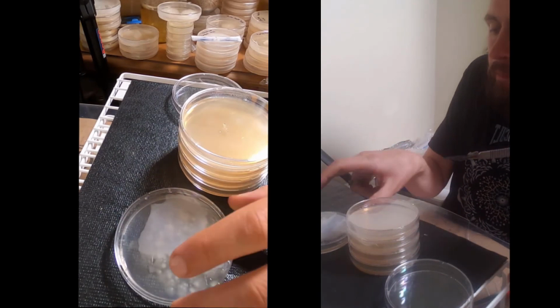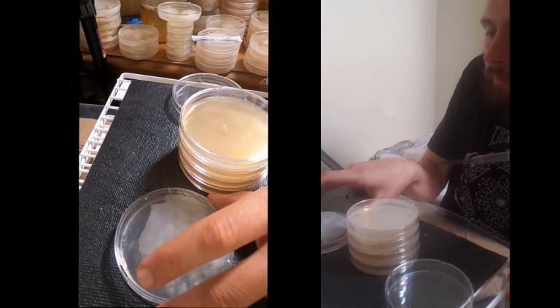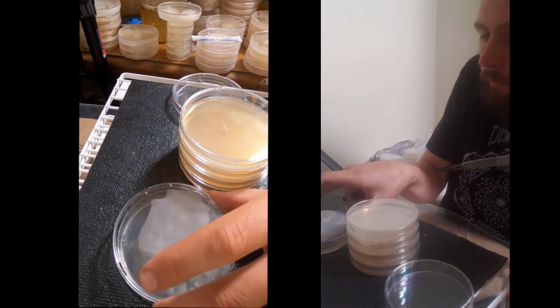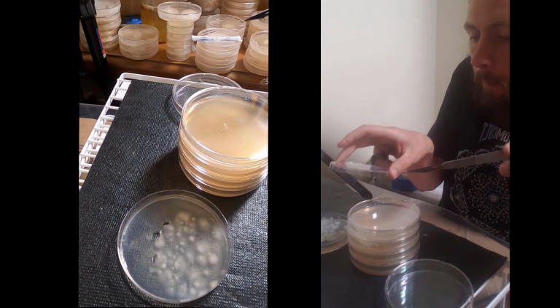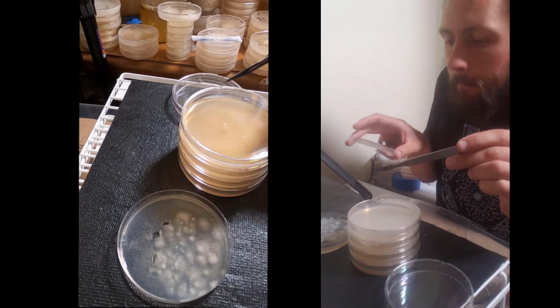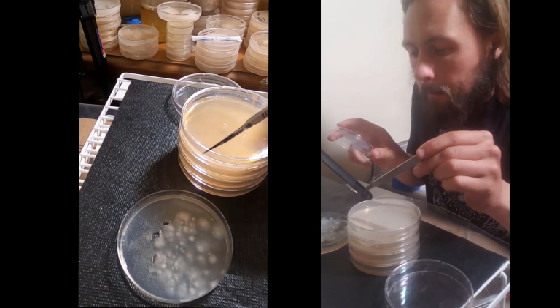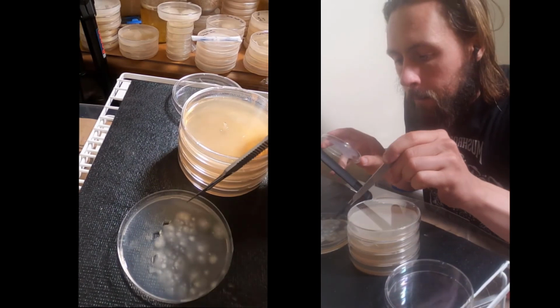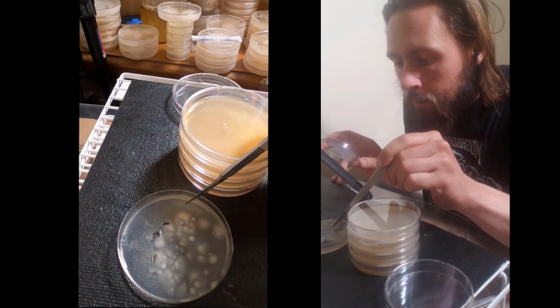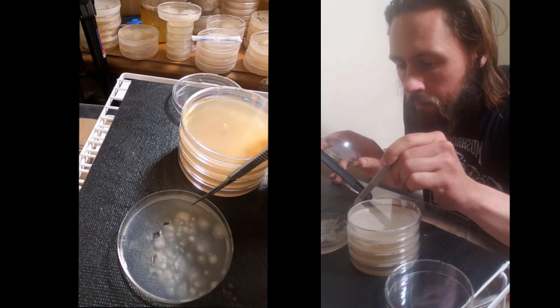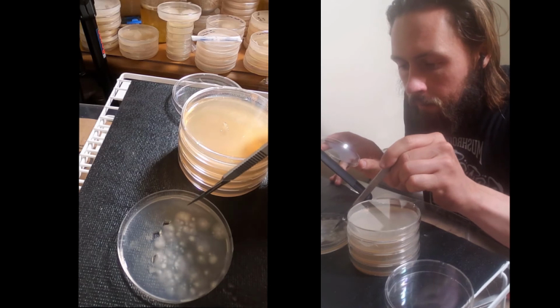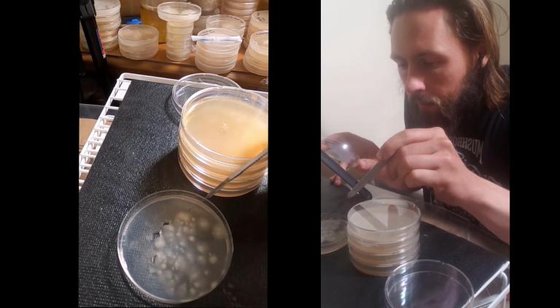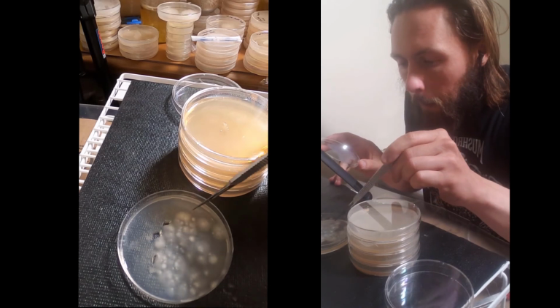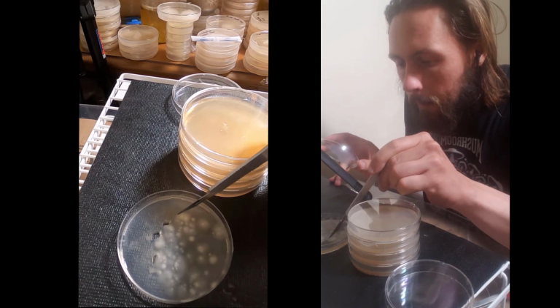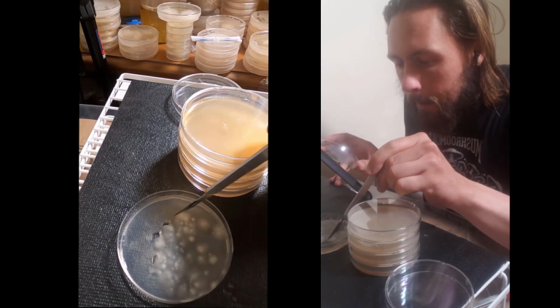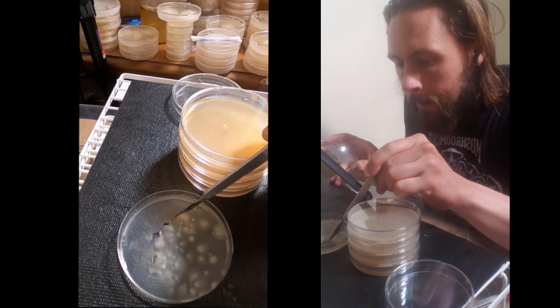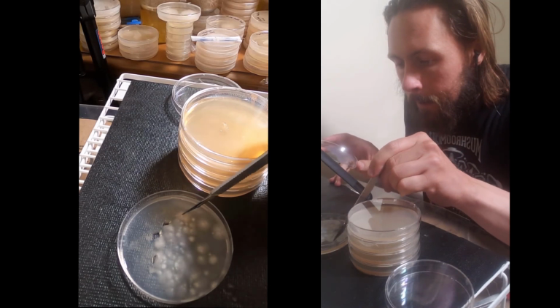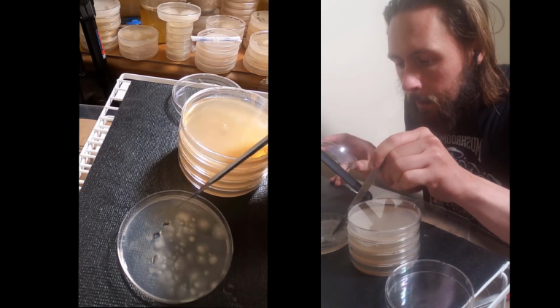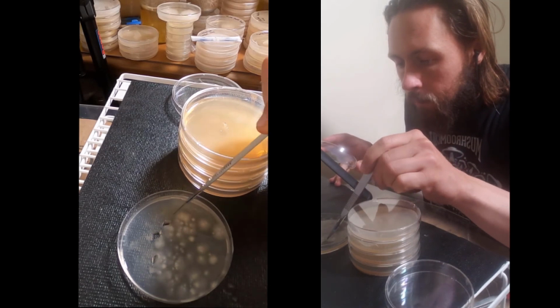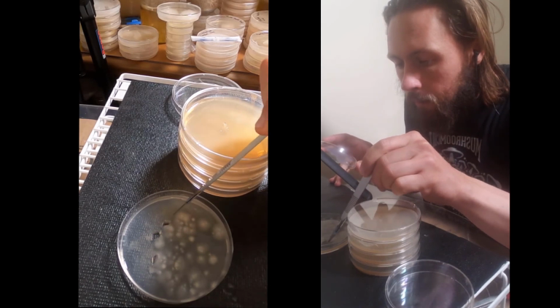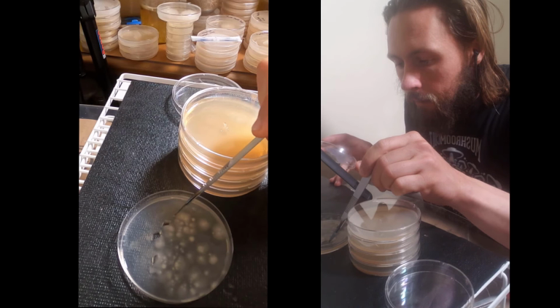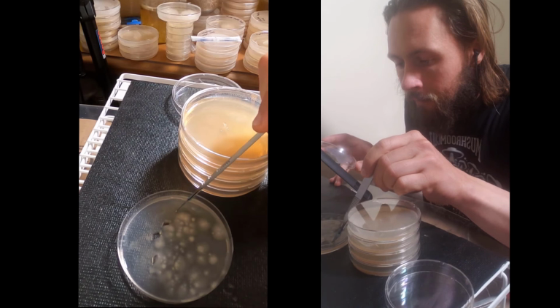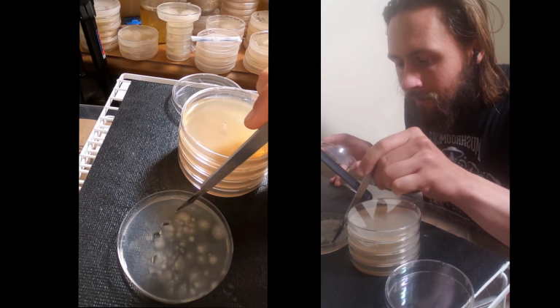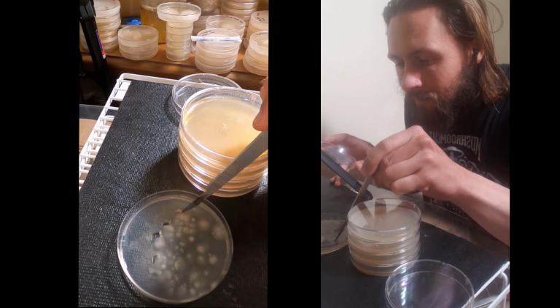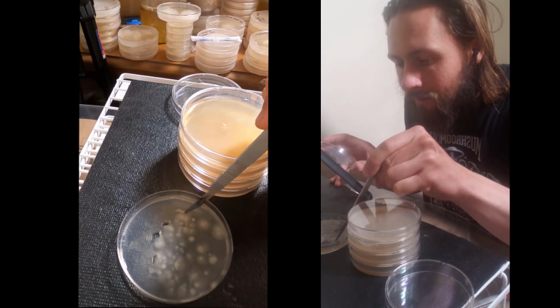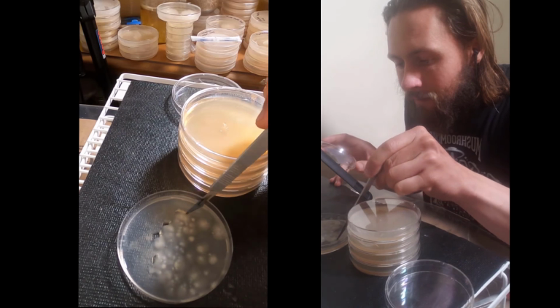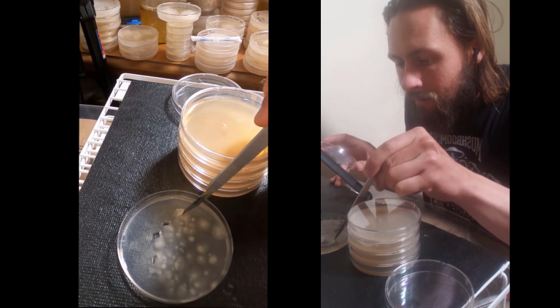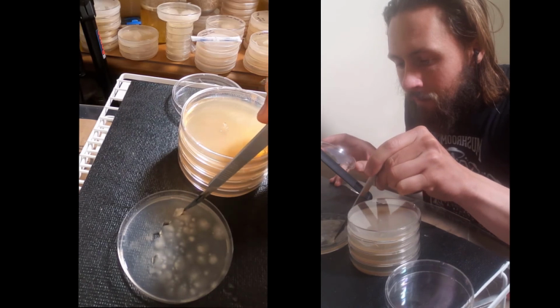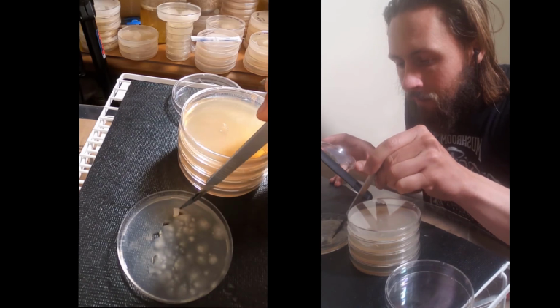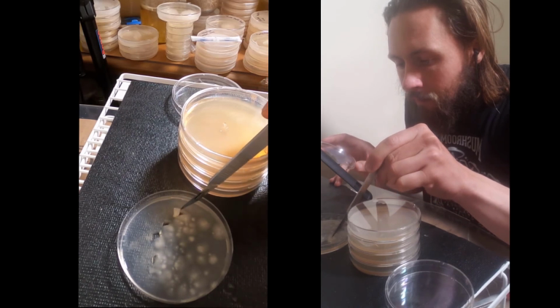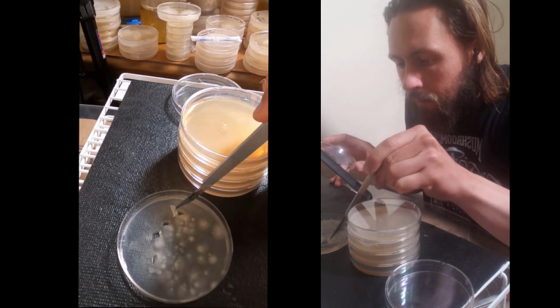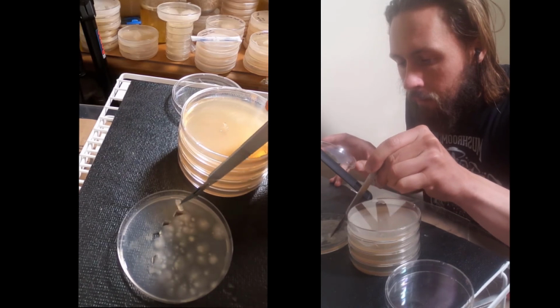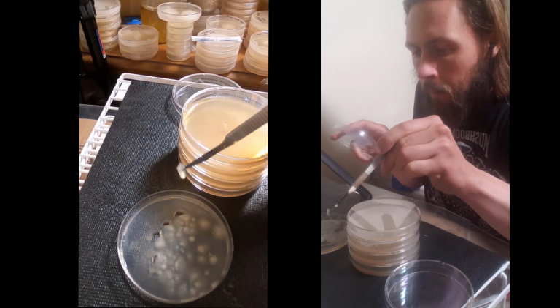As I lift the lid I'll be looking for an easily accessed leading edge of mycelium — that one looked like it was the easiest one to access. So I'm just pulling up a small piece.